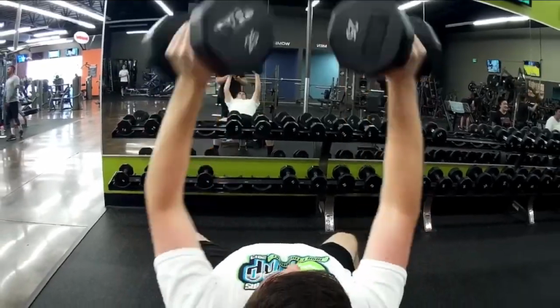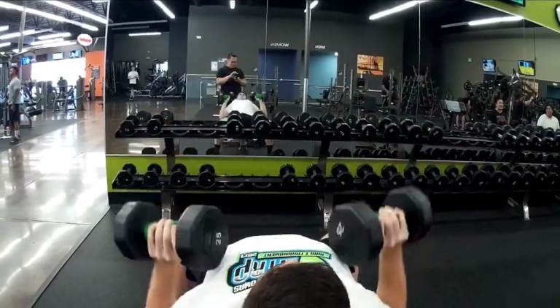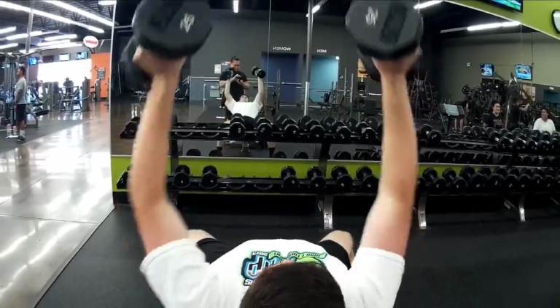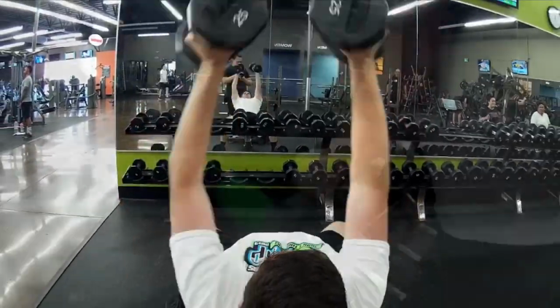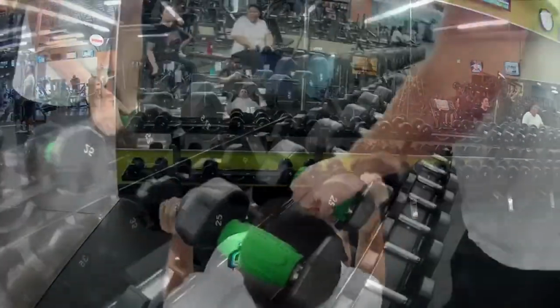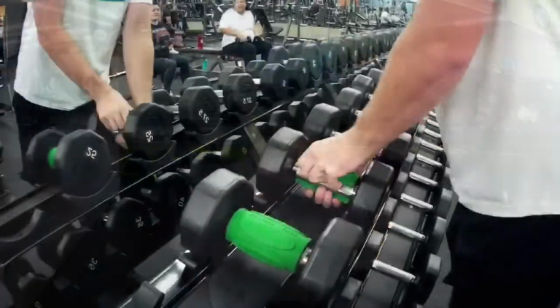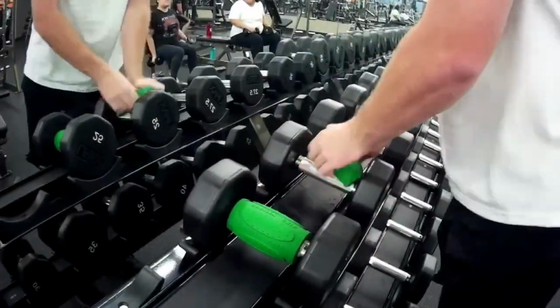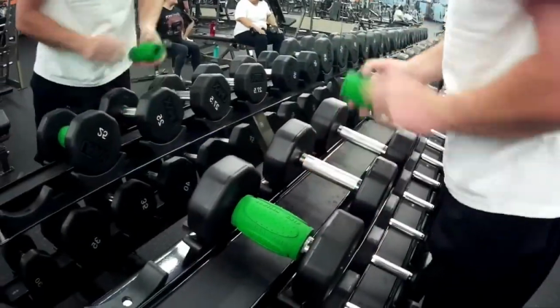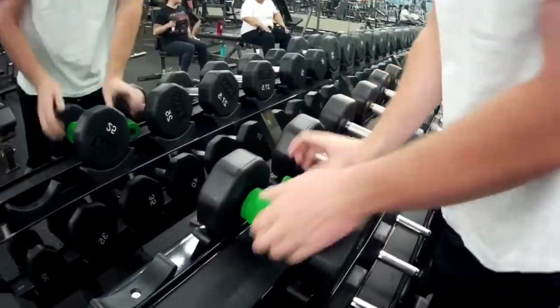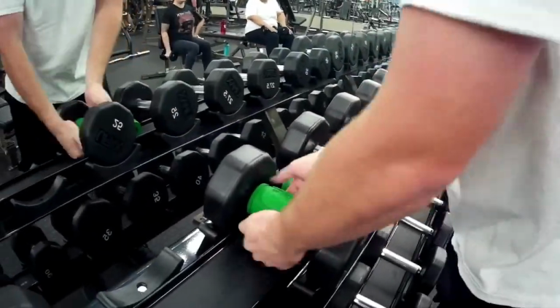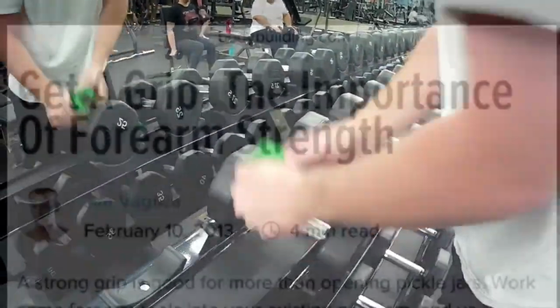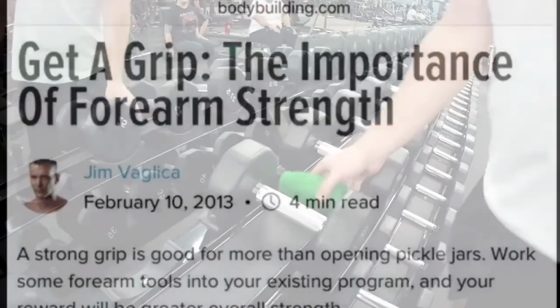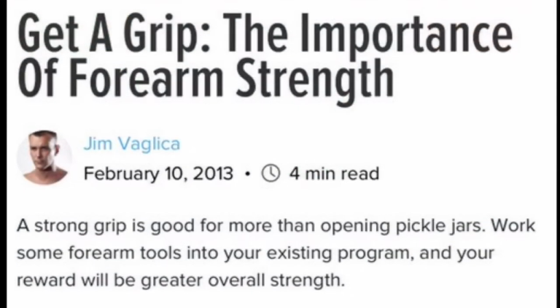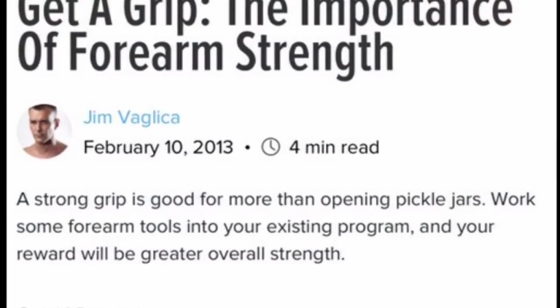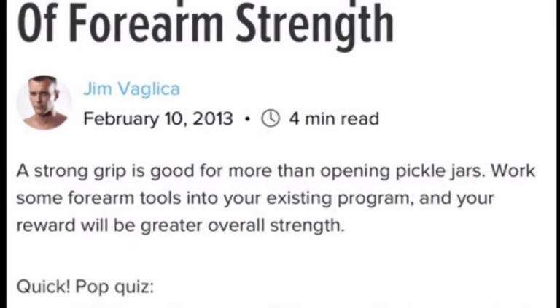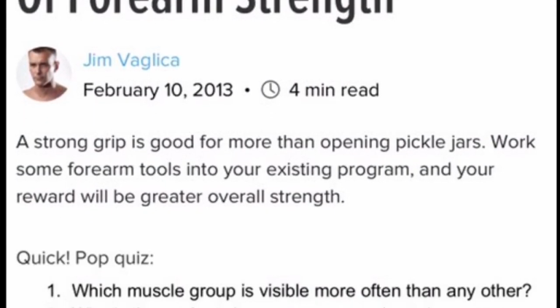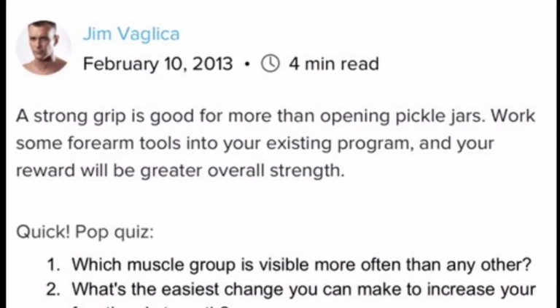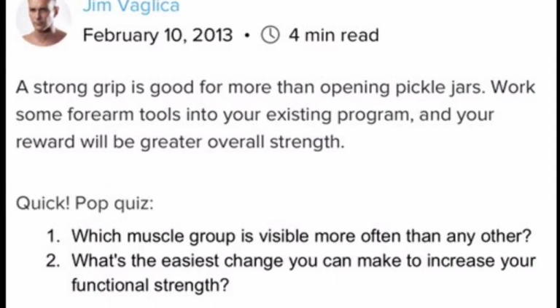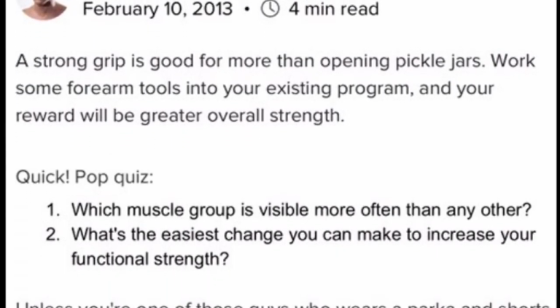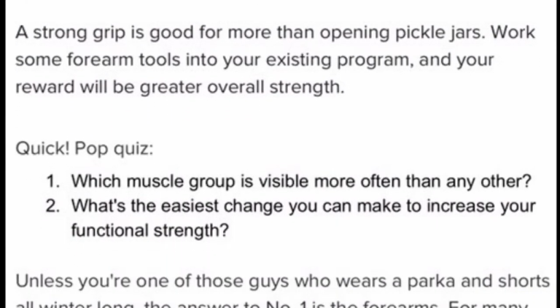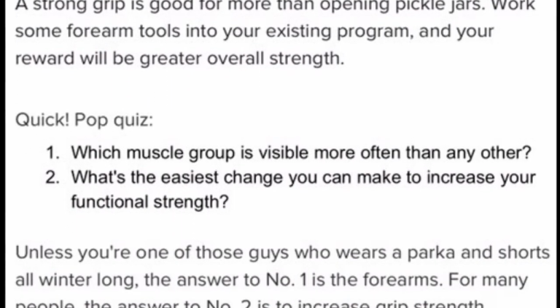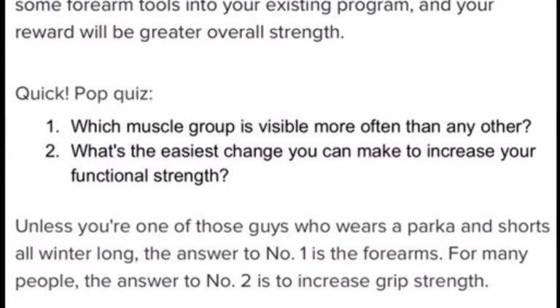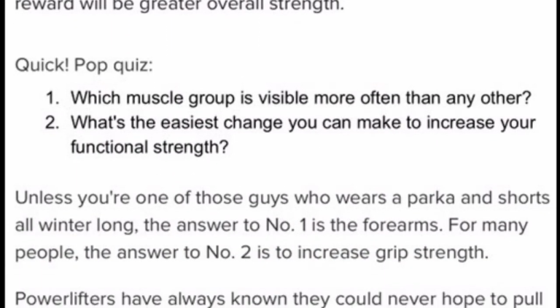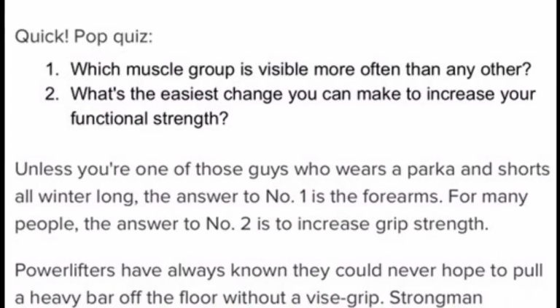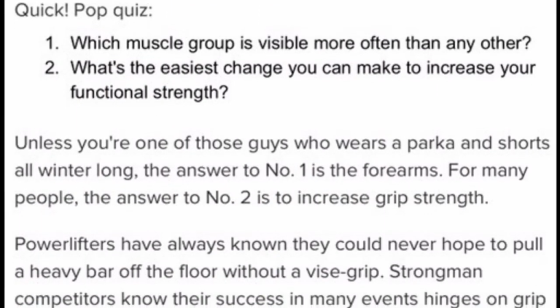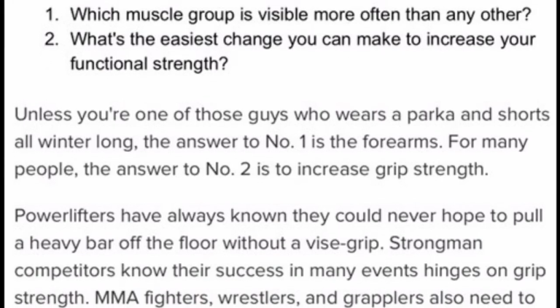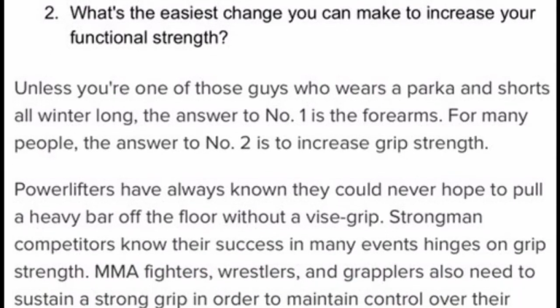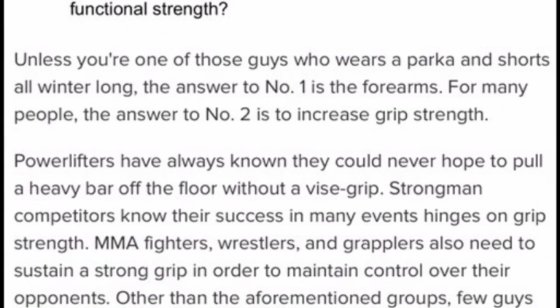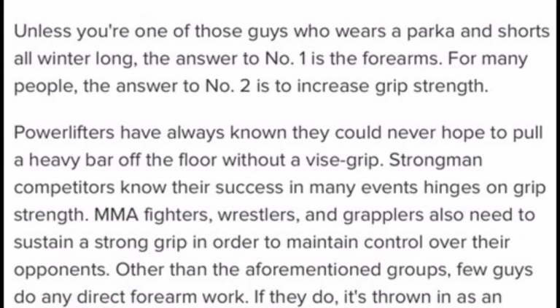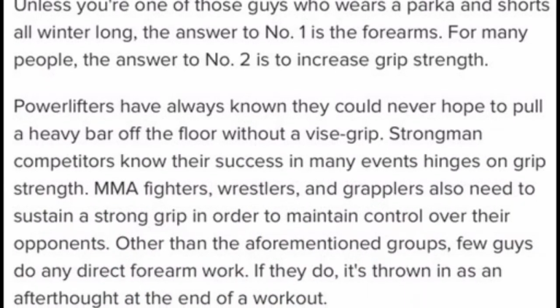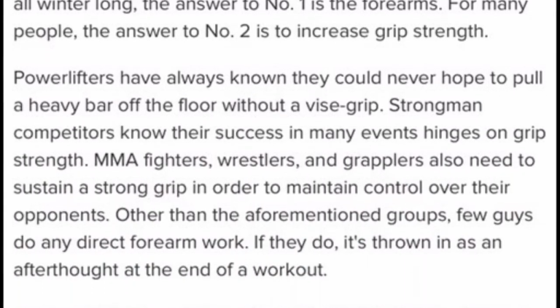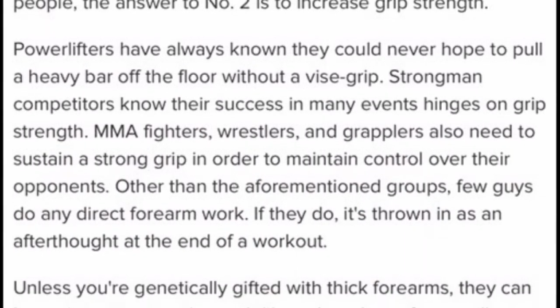Hopefully you guys found some good information and took away some good things. If you want to get these Gorilla Grips, go ahead and check out the description below — click the link and it'll take you right to the page. Smash that like button, hit subscribe, and share this video.